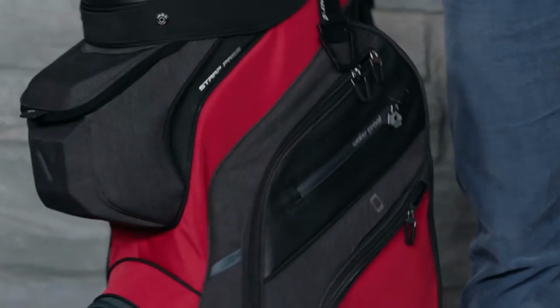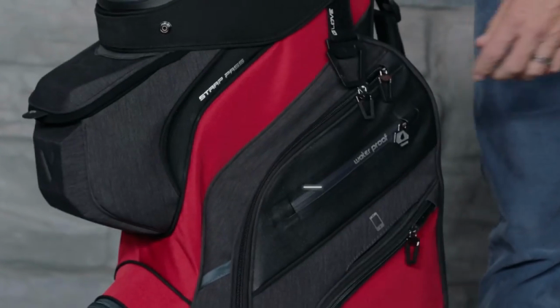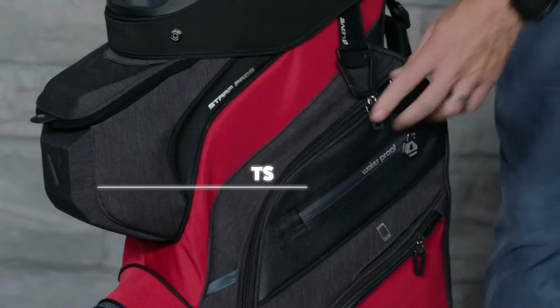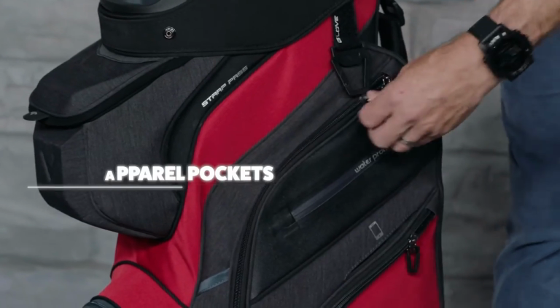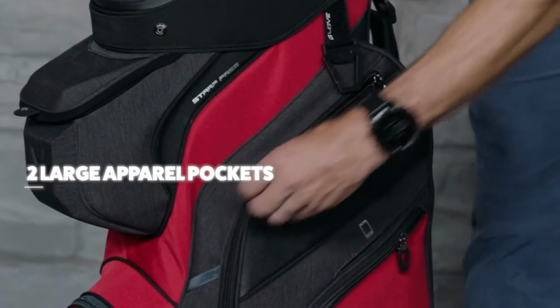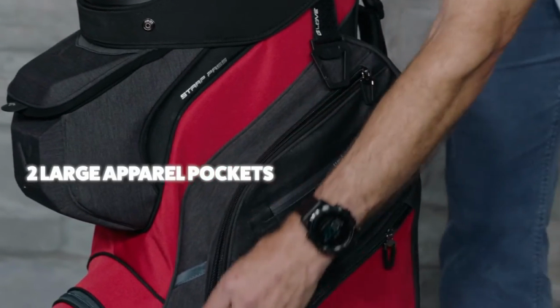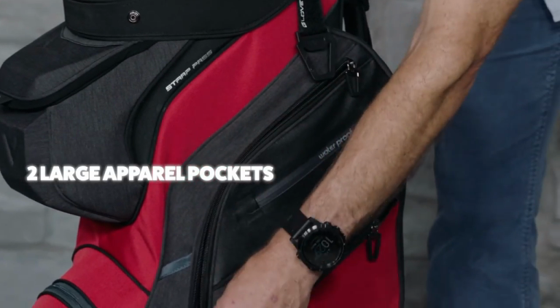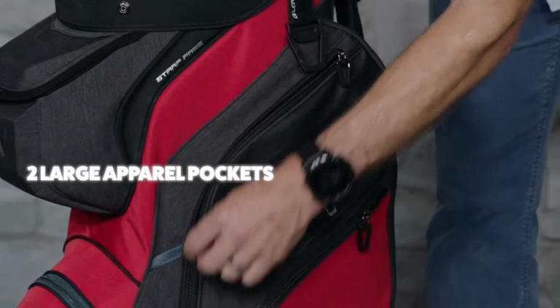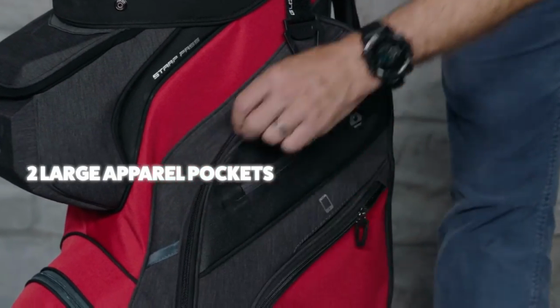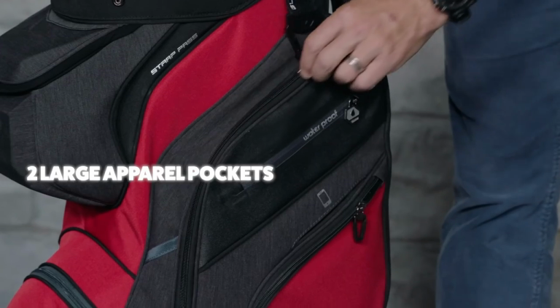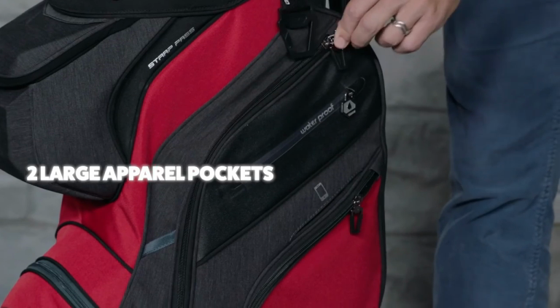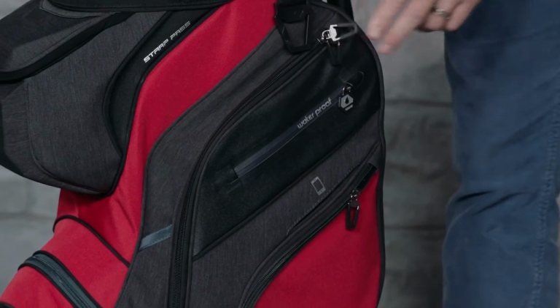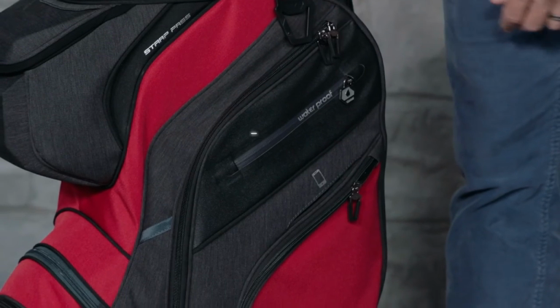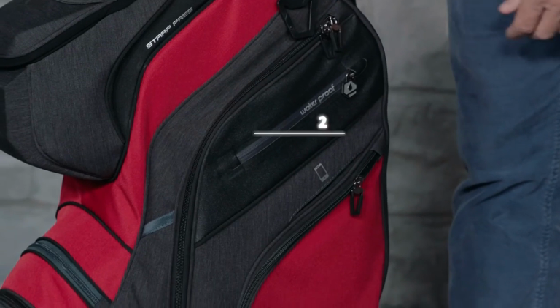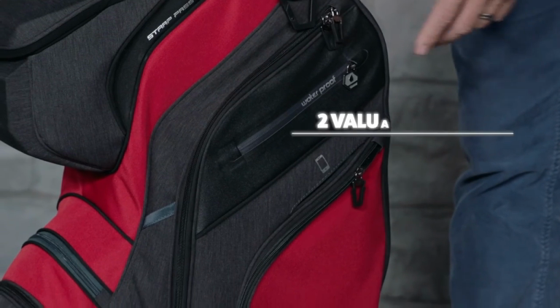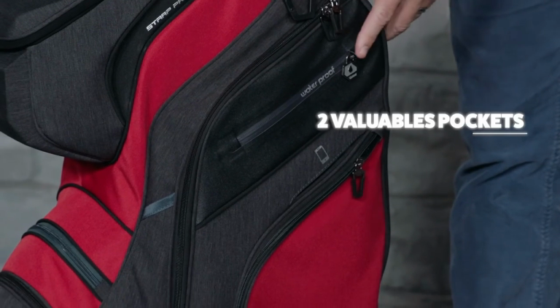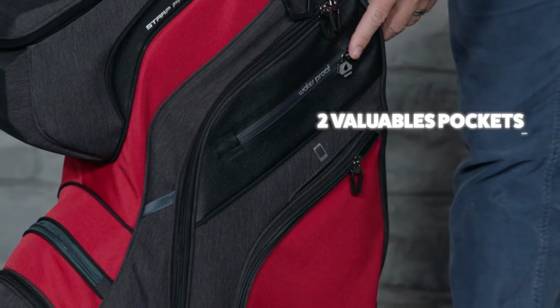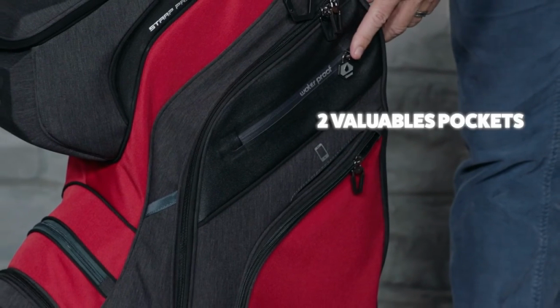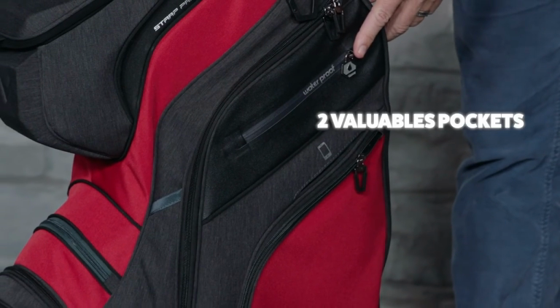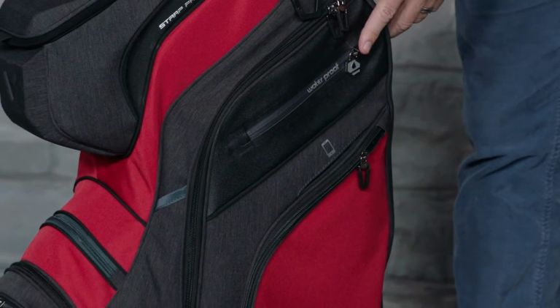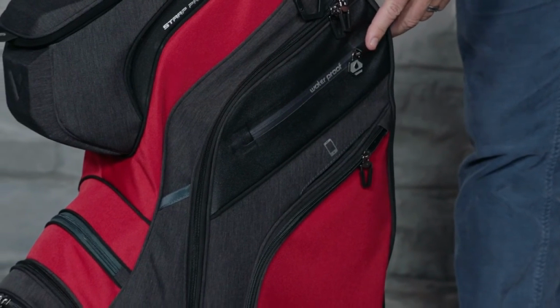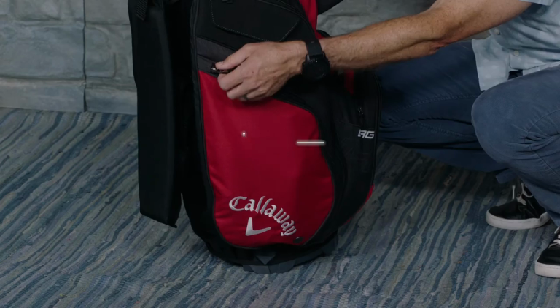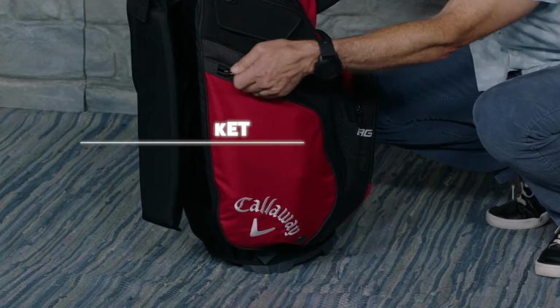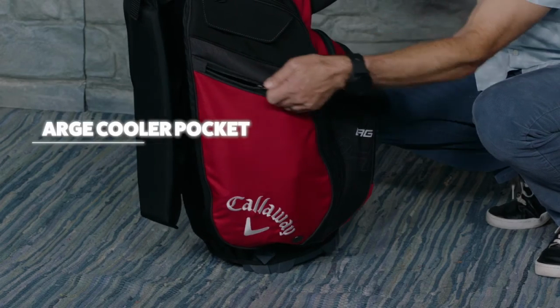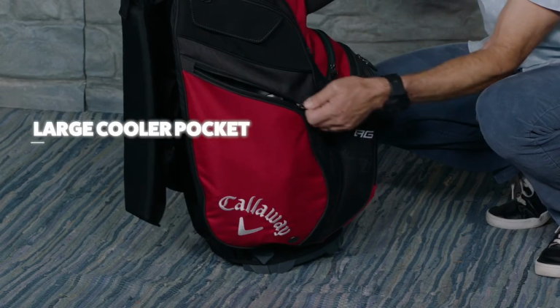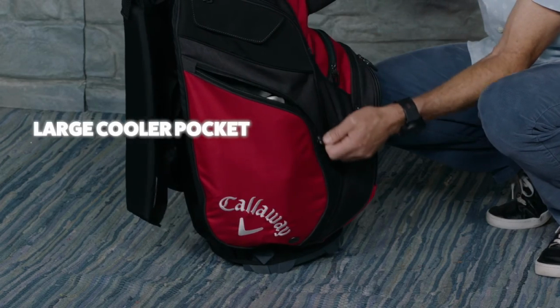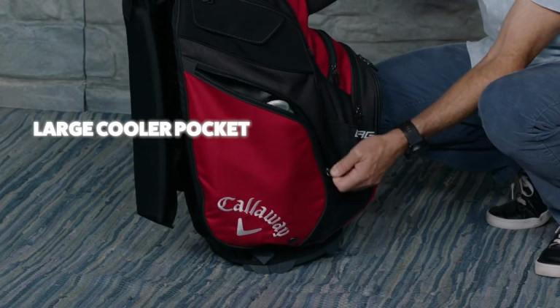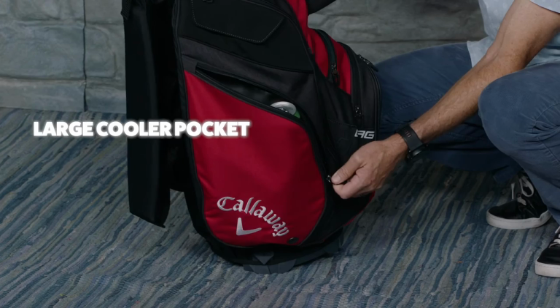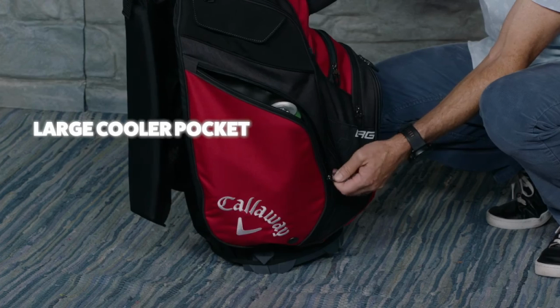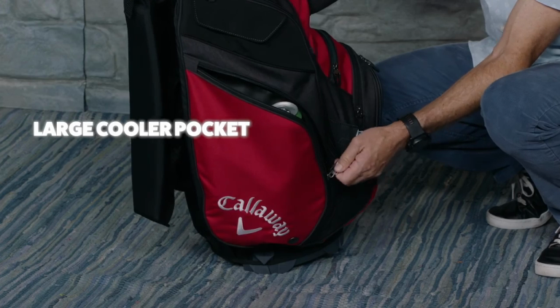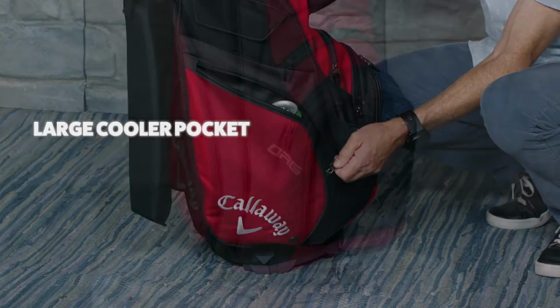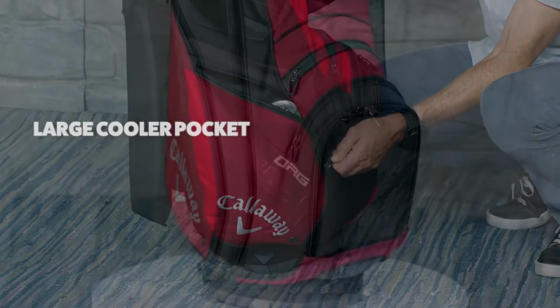Two large volume apparel pockets, two velour lined valuables pockets, and one large cooler pocket to keep plenty of drinks cold all round long.